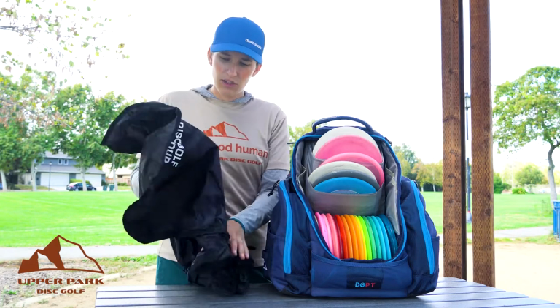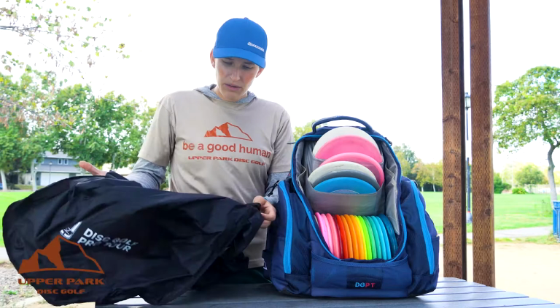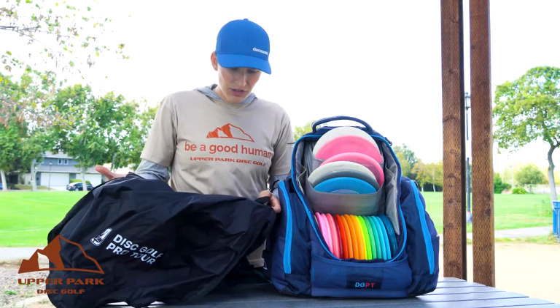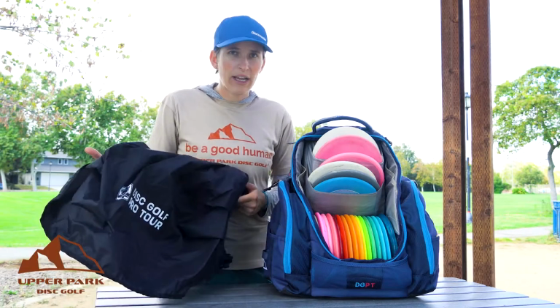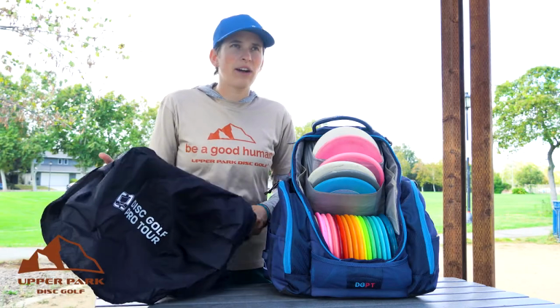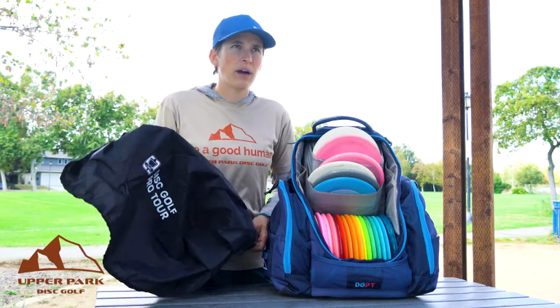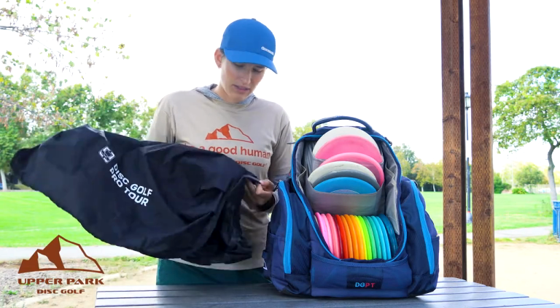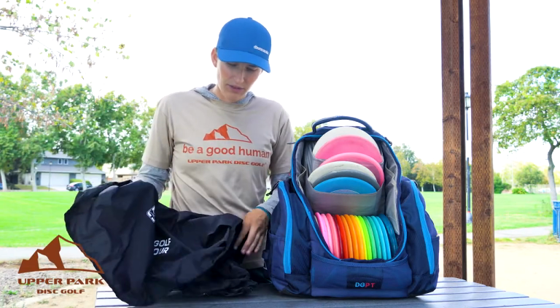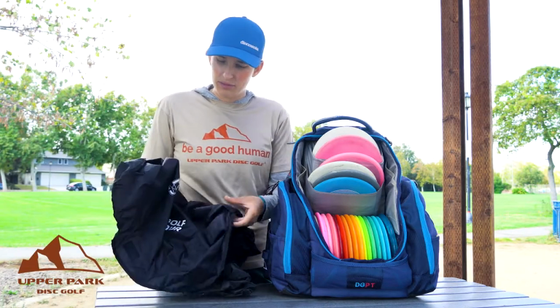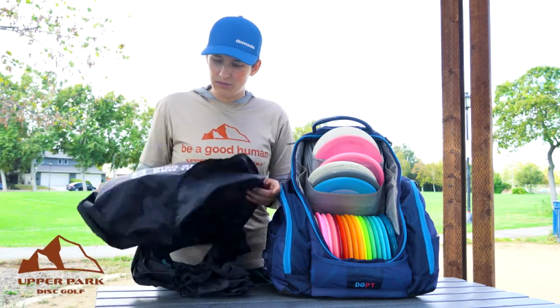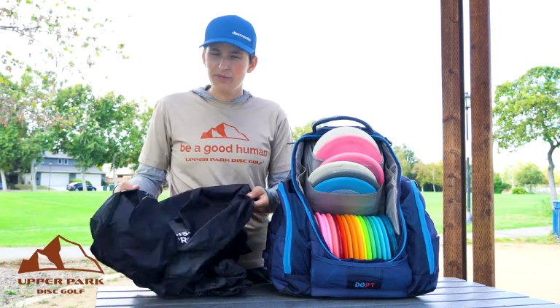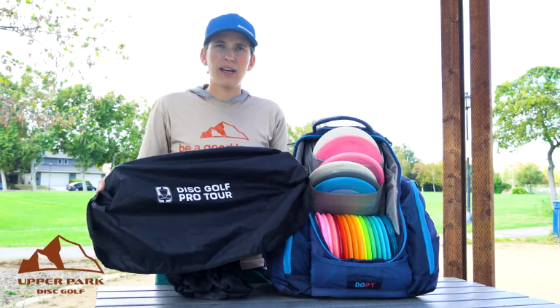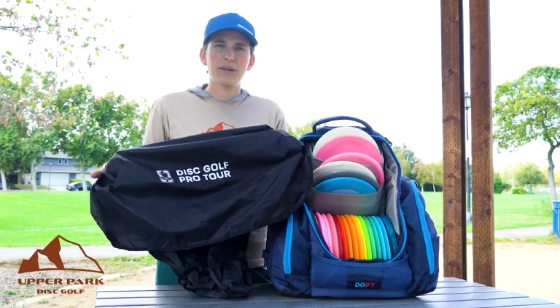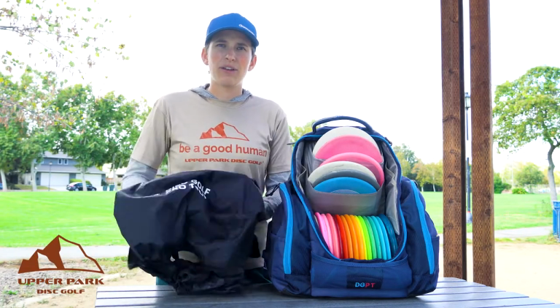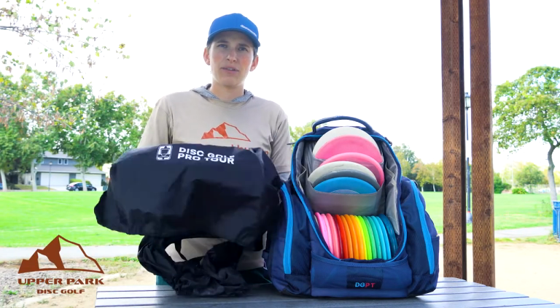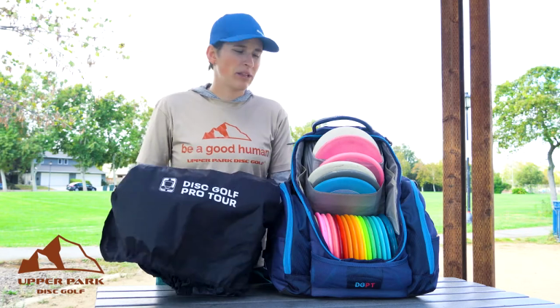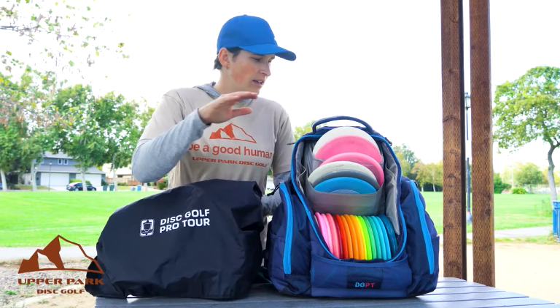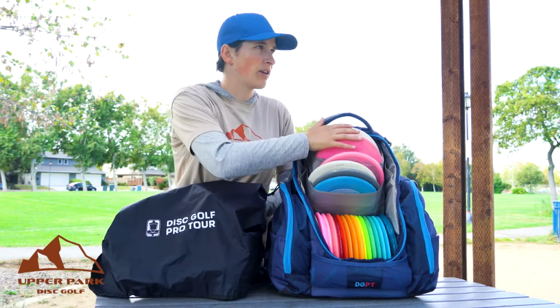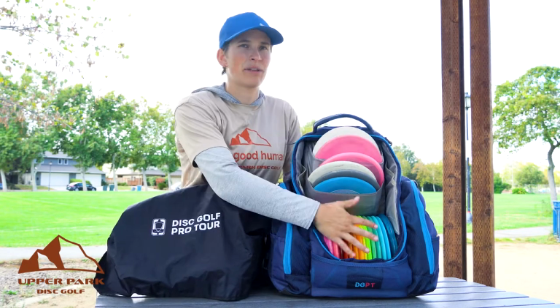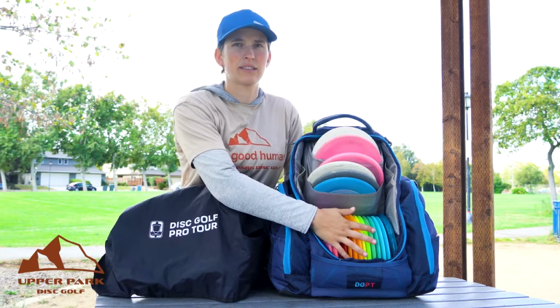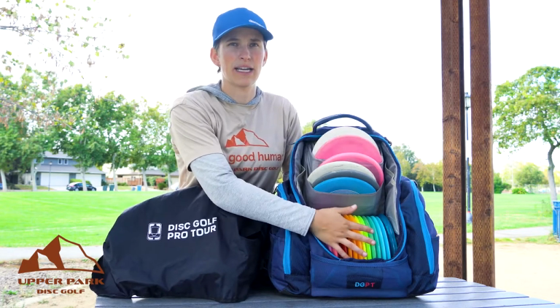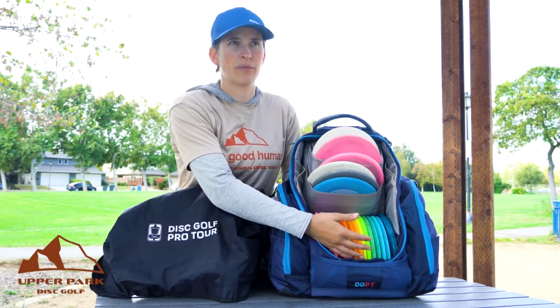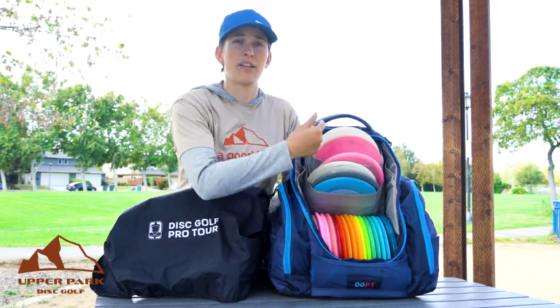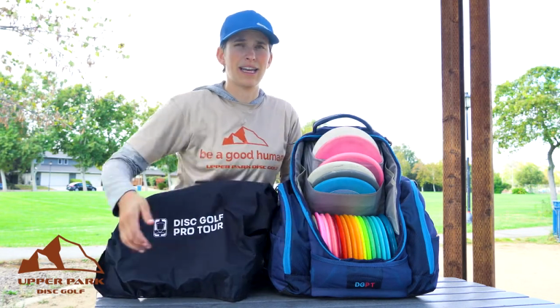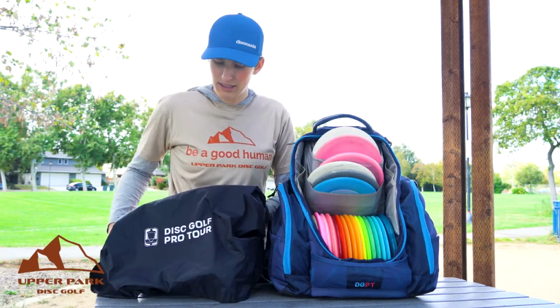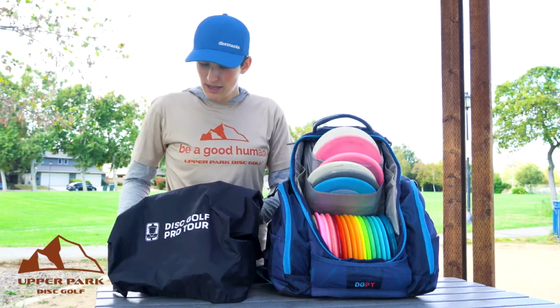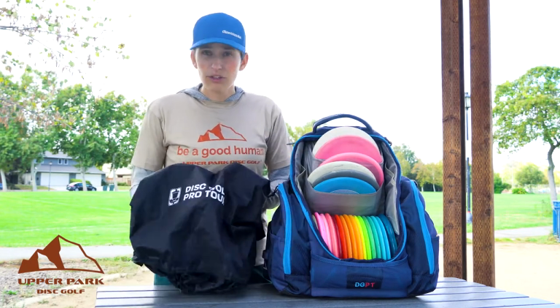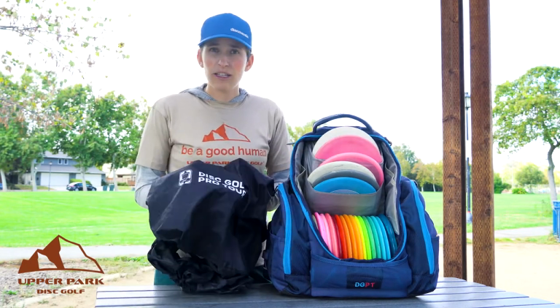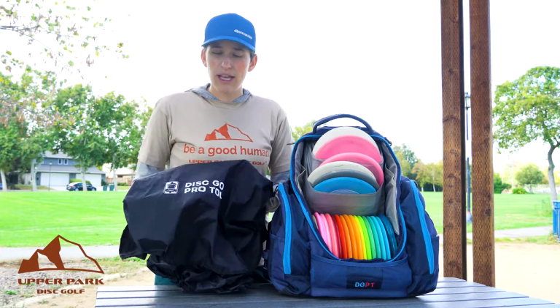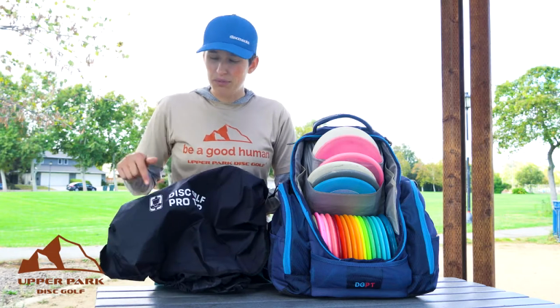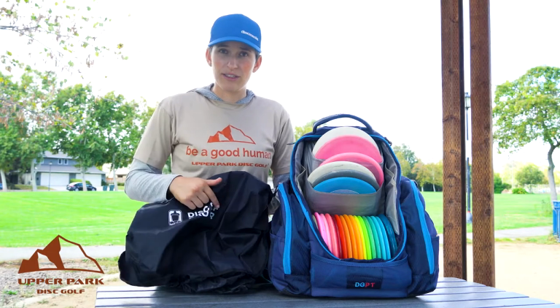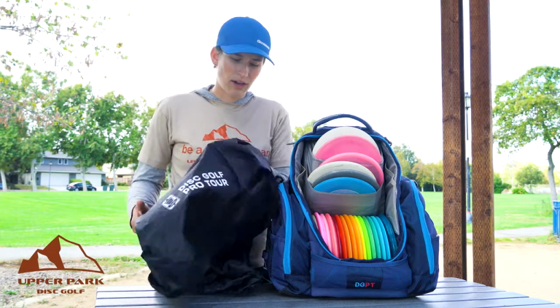So we want to just take a look at all the parts to this Rainfly — it's pretty simple. First of all, we have our little flap that's going to go on top of the discs and protect them and allow you easy access. Usually this will say Upper Park Disc Golf on it.